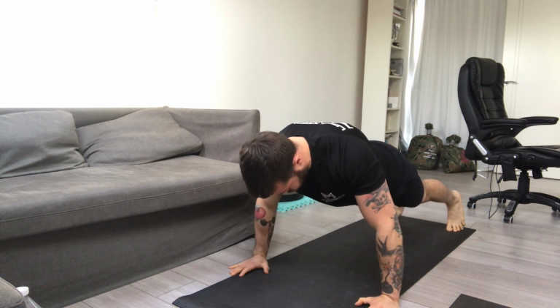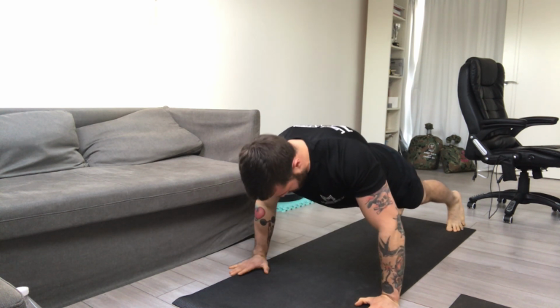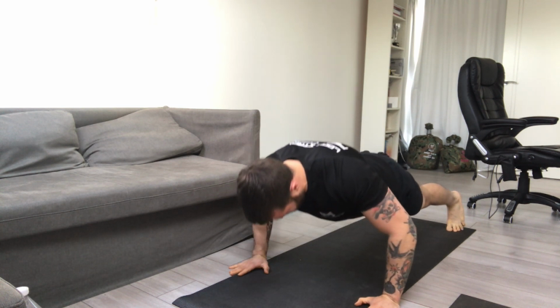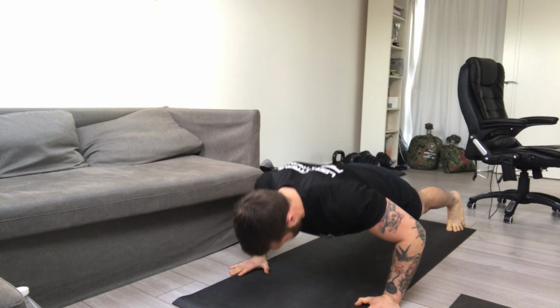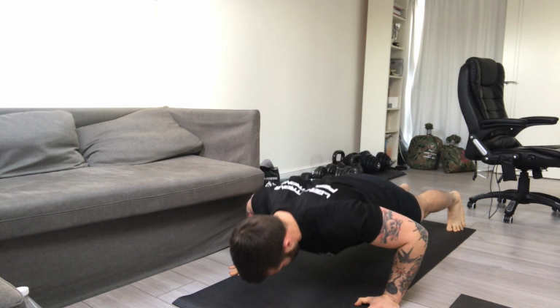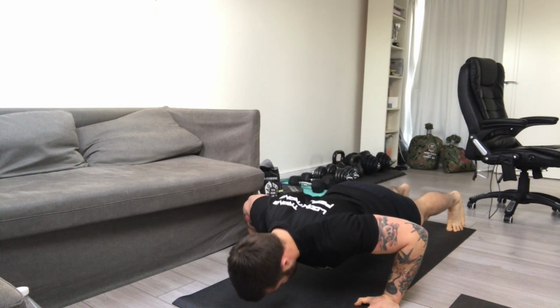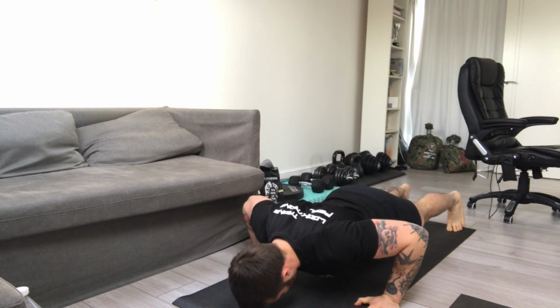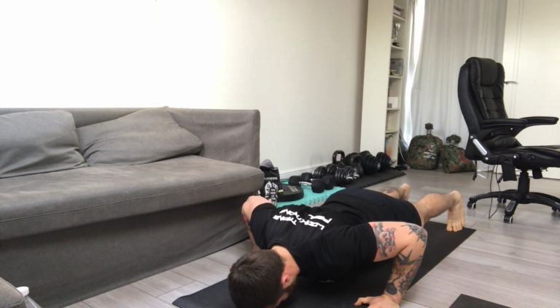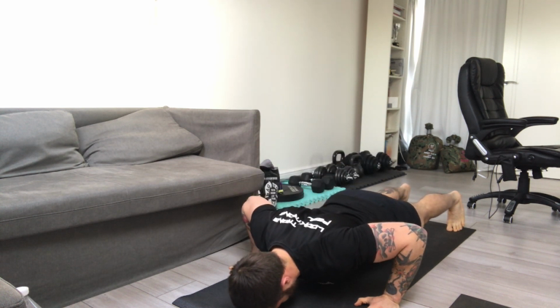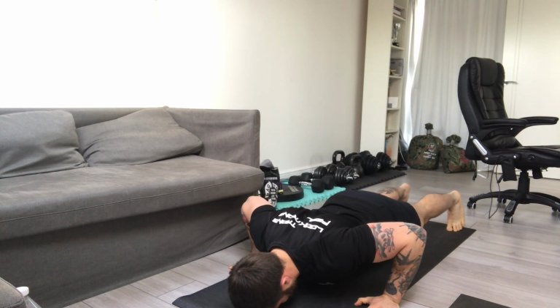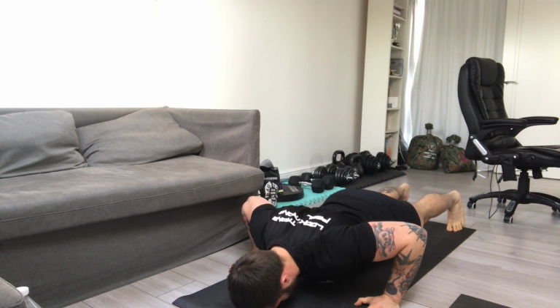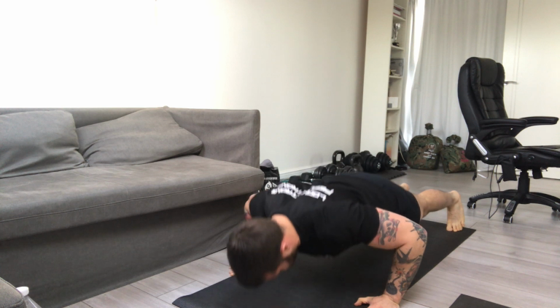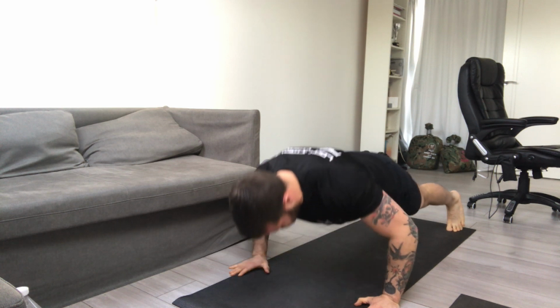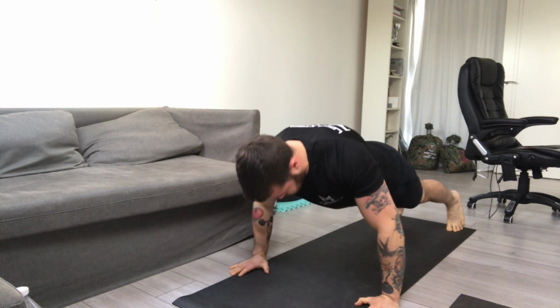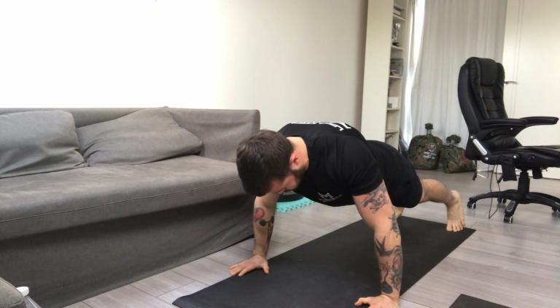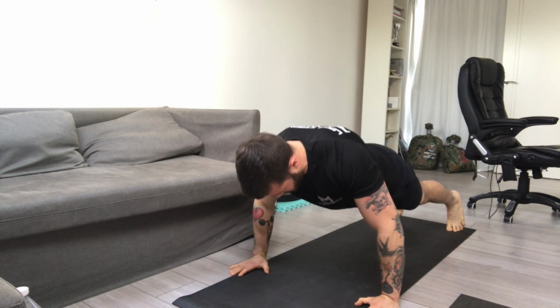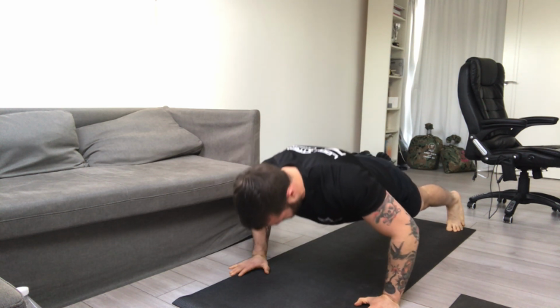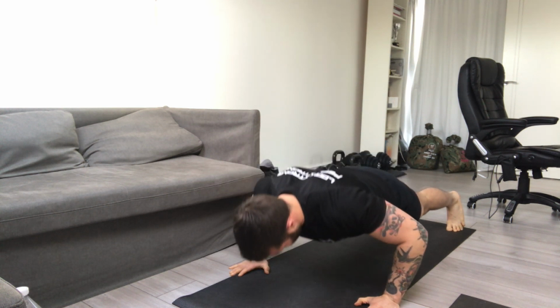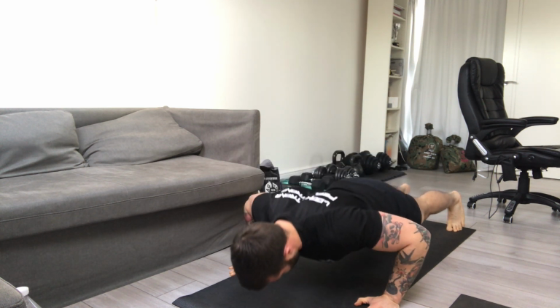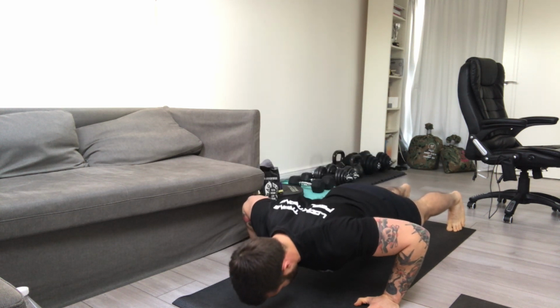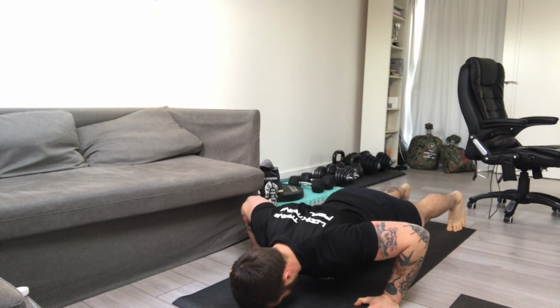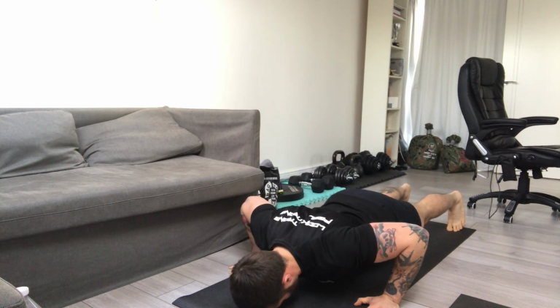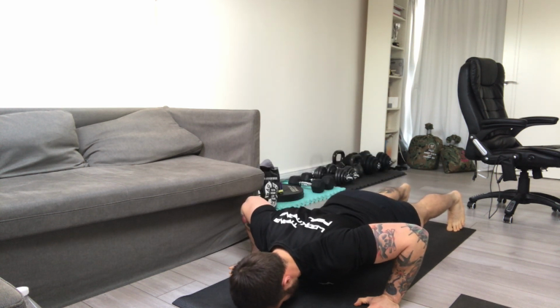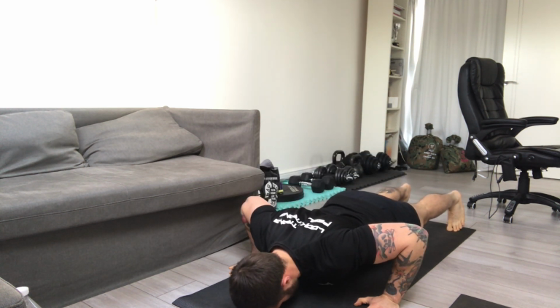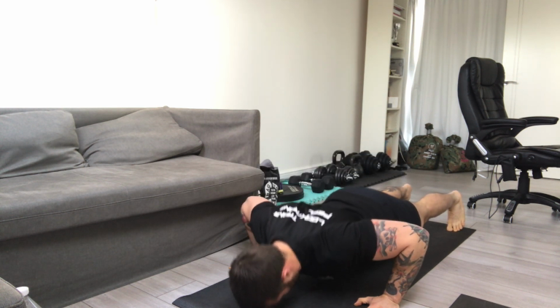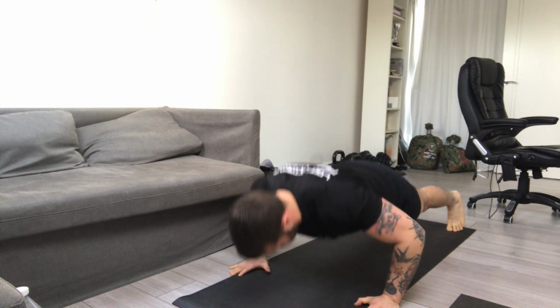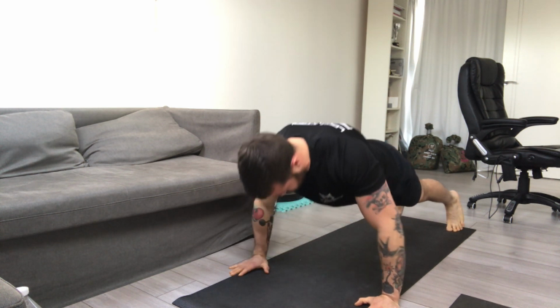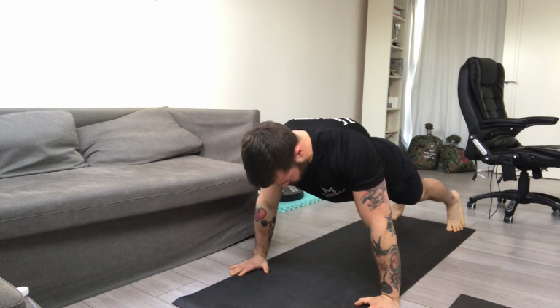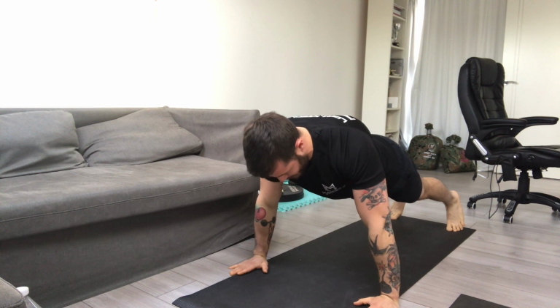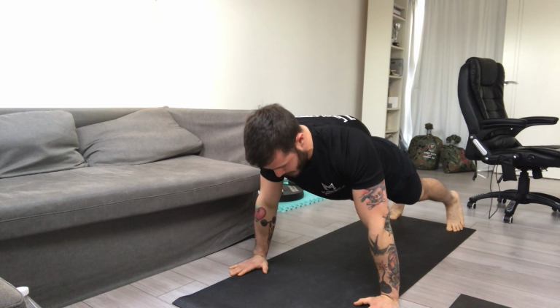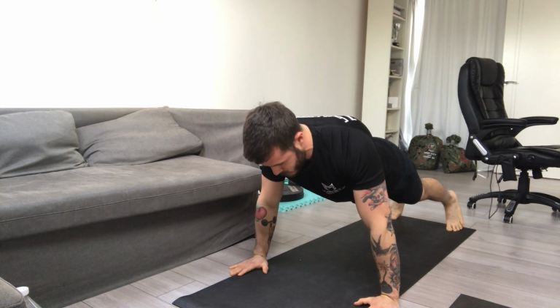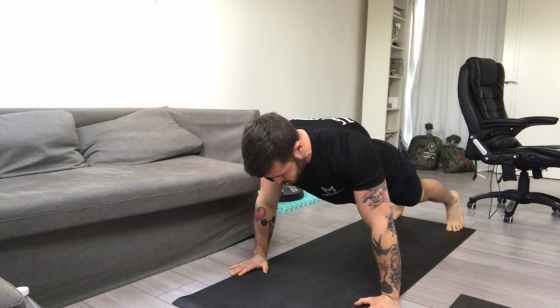keep your chest up and keep those shoulders down and back in a nice, stable position. You know you're doing it right when you feel it in your chest rather than your shoulders.